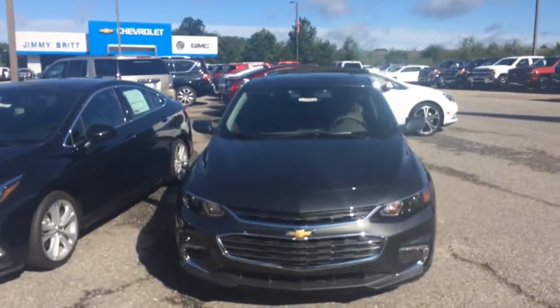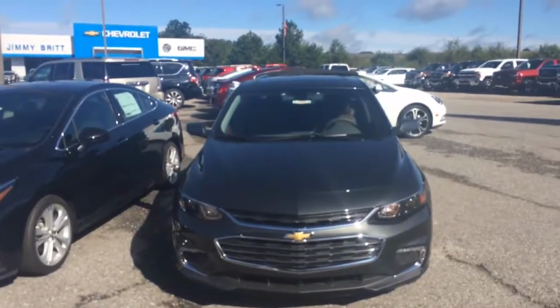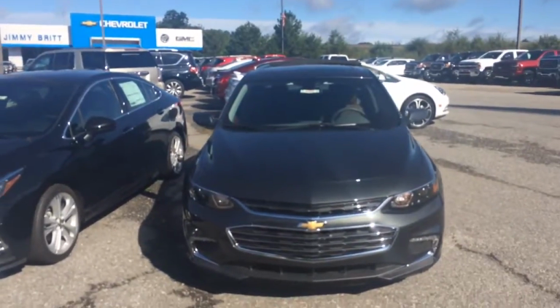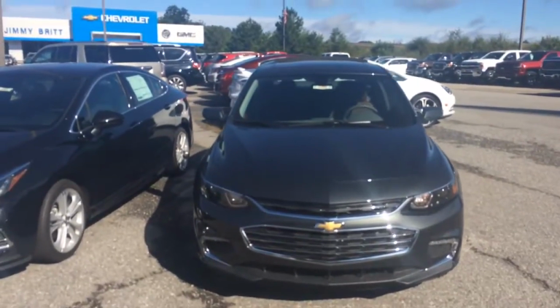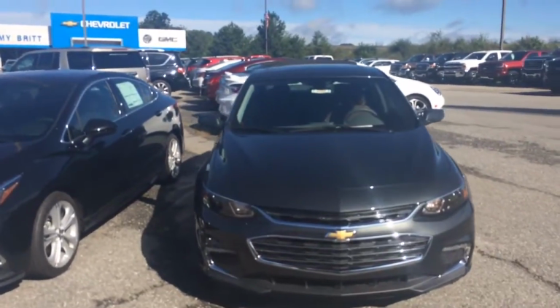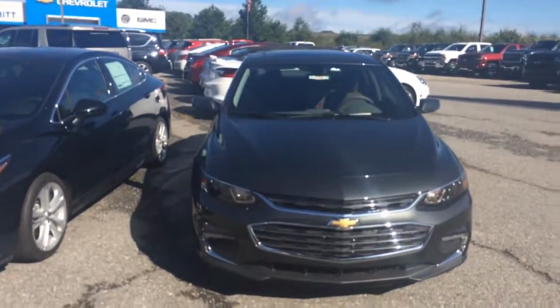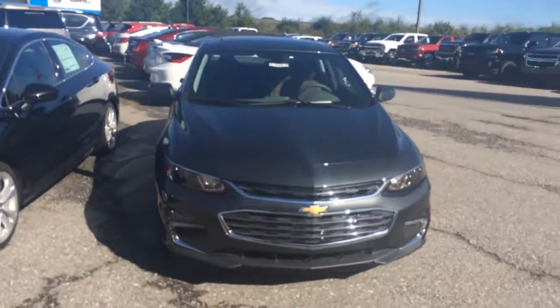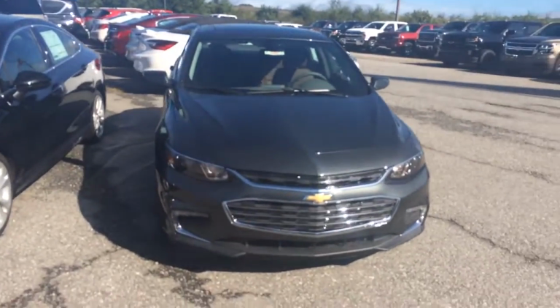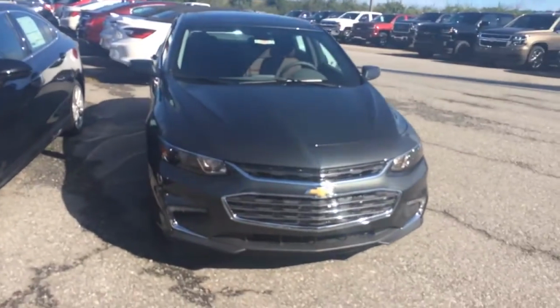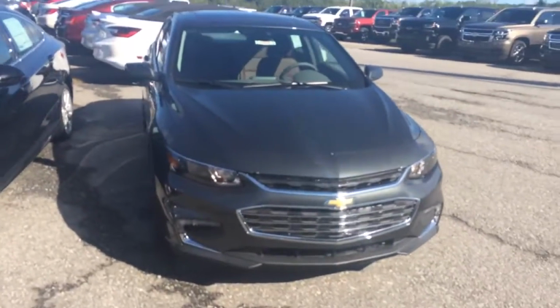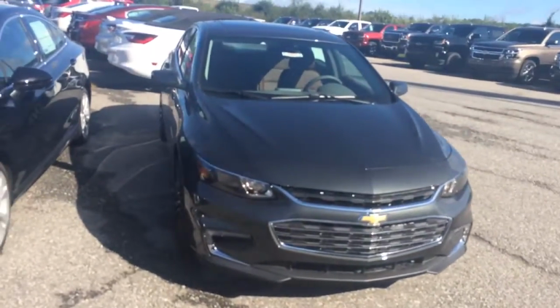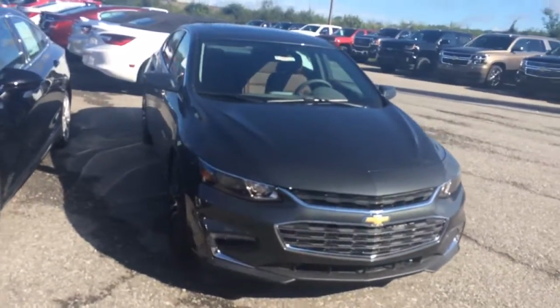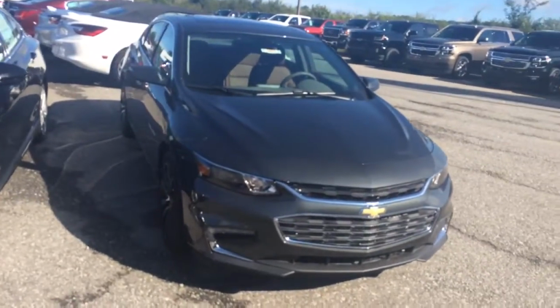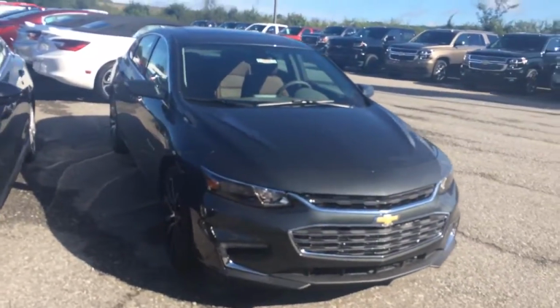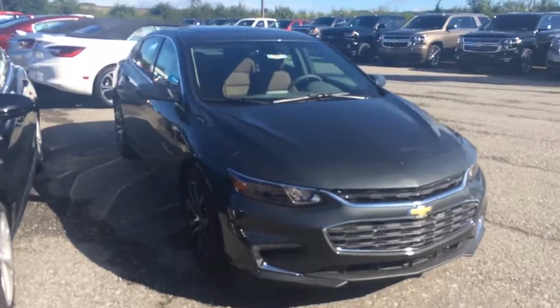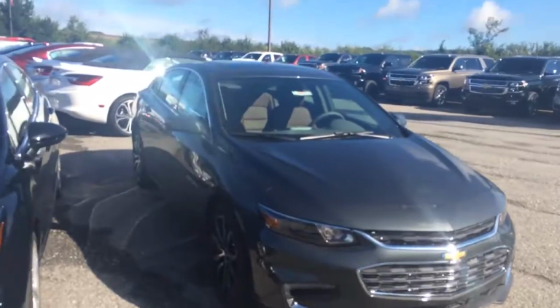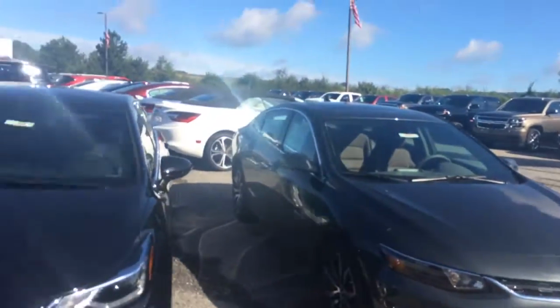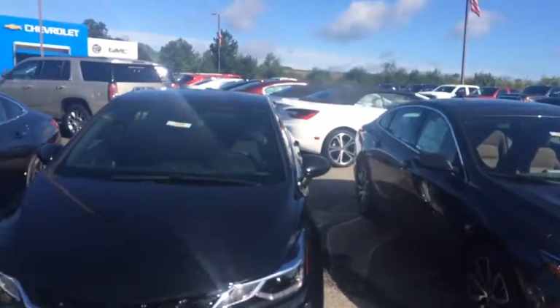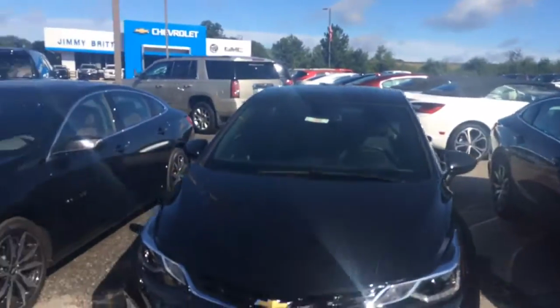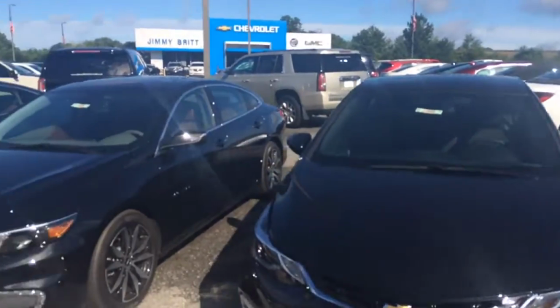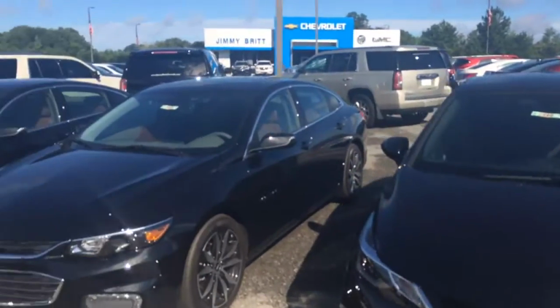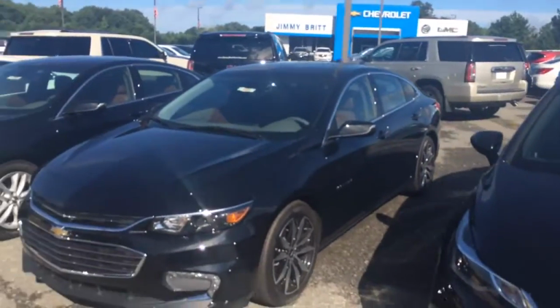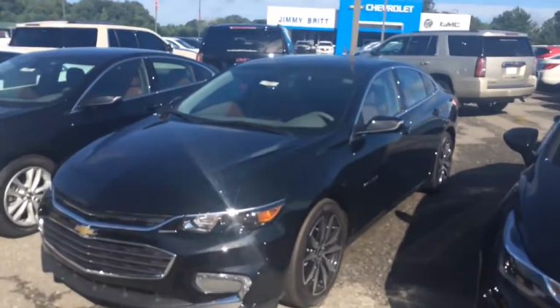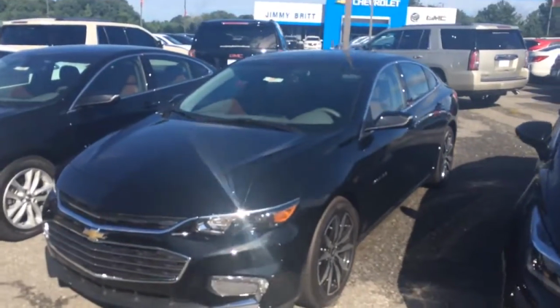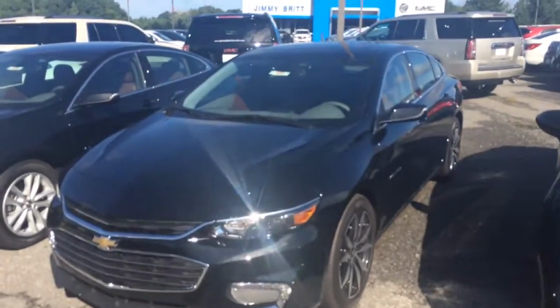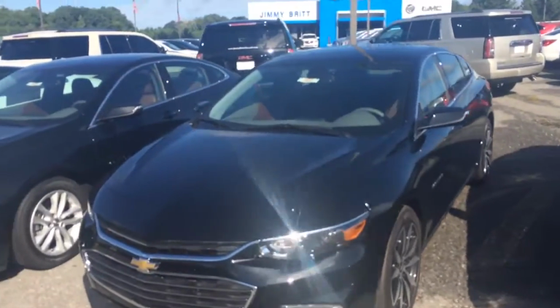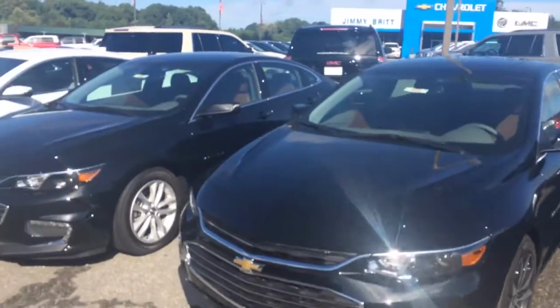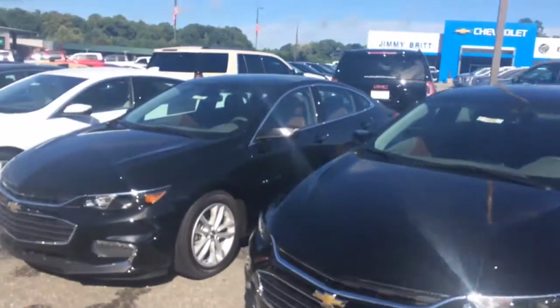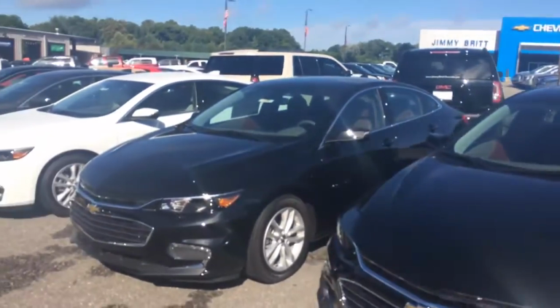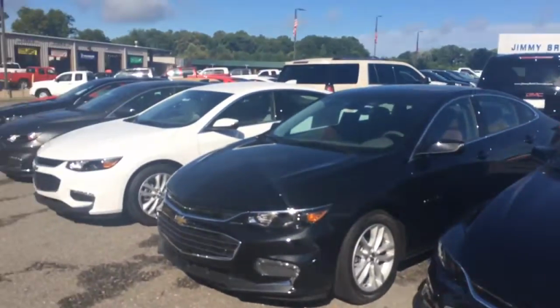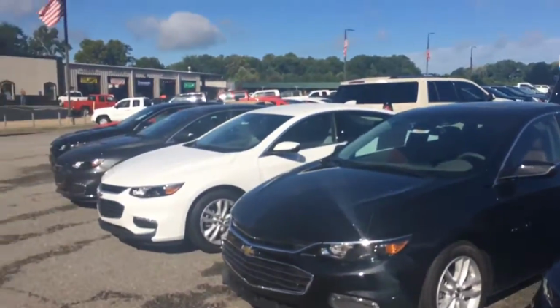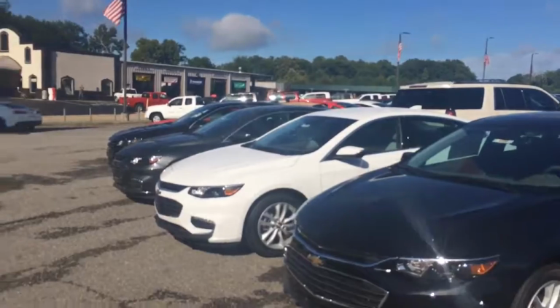Hey Peter, this is Brandon Rutherford at Jimmy Britt Chevy. I'm going to give you a quick video, show you all the Malibus we've got on the lot. We've got them ready to go — a couple of gray ones, black ones, white ones.